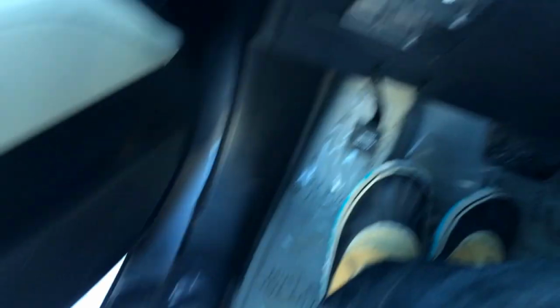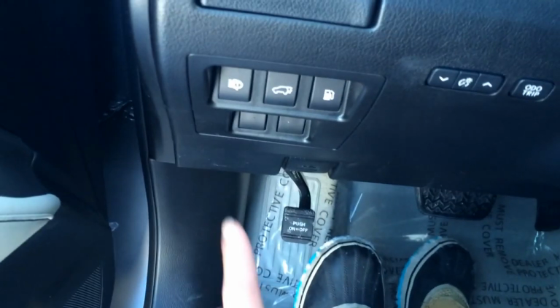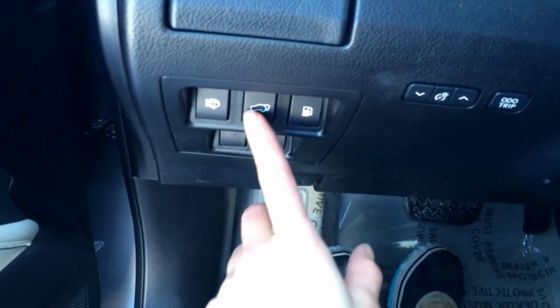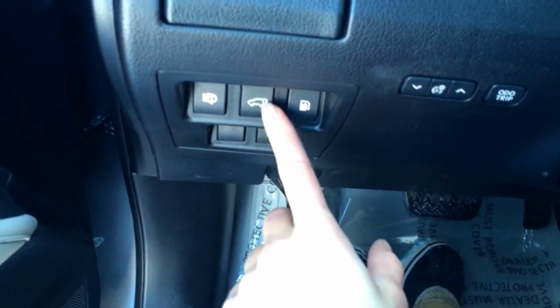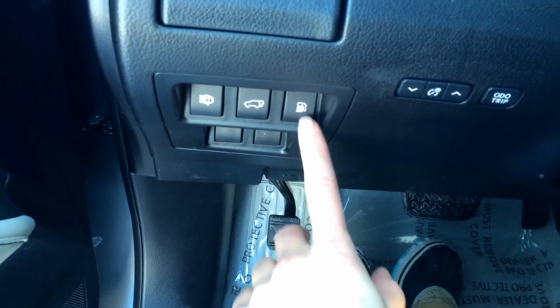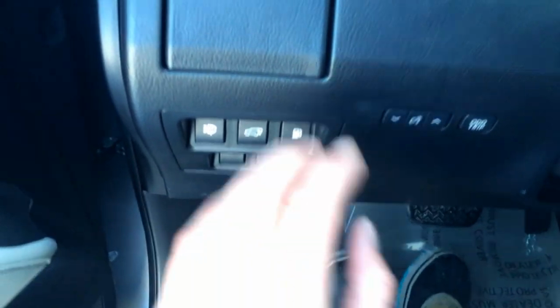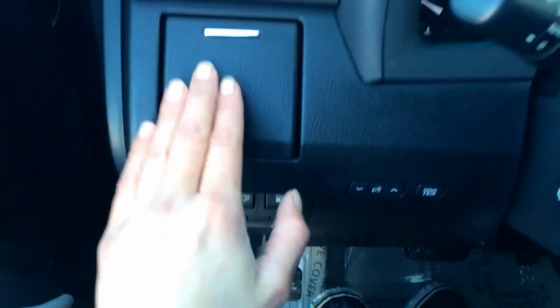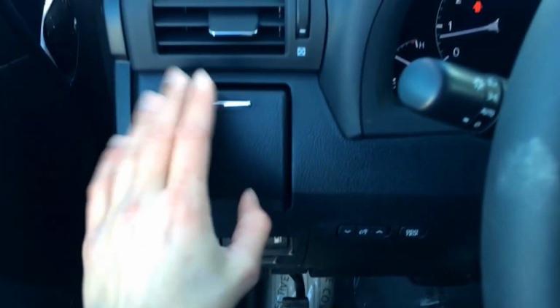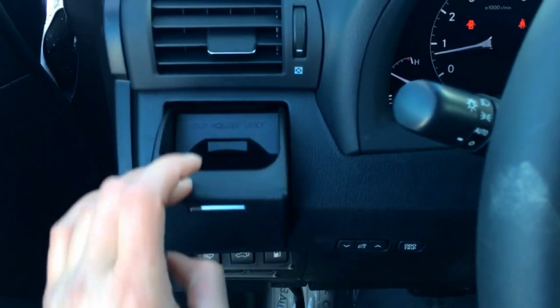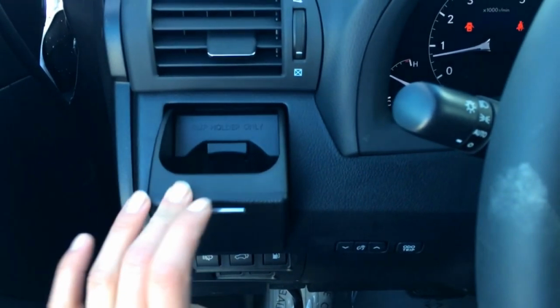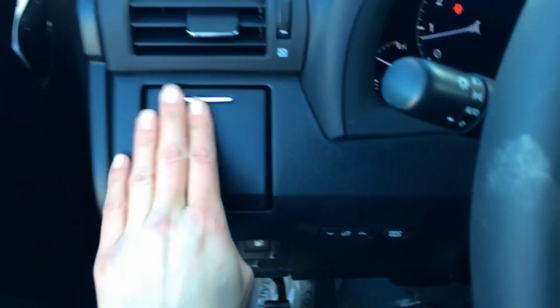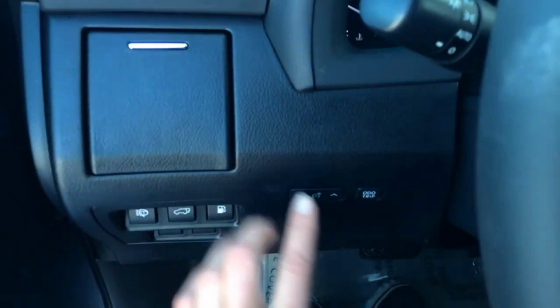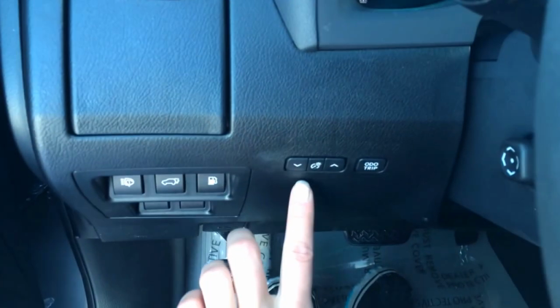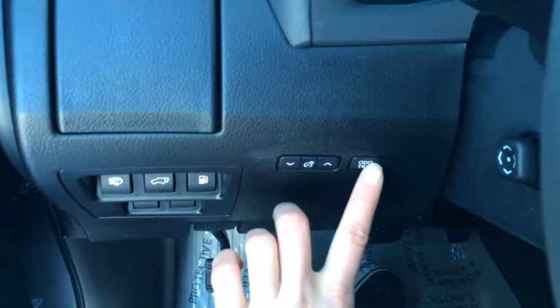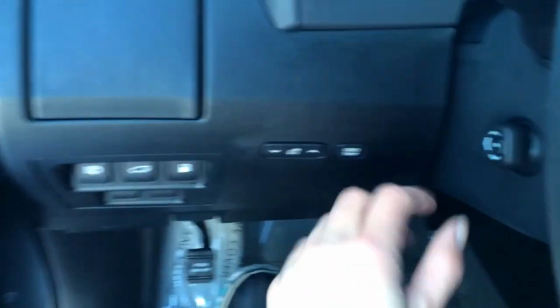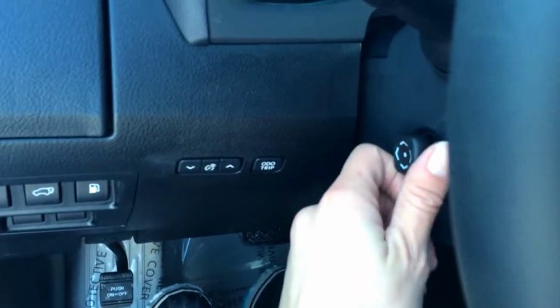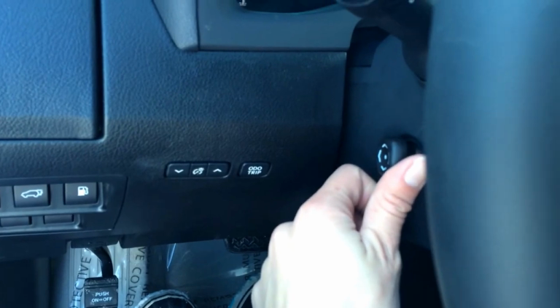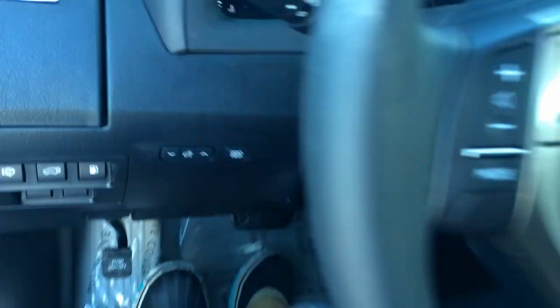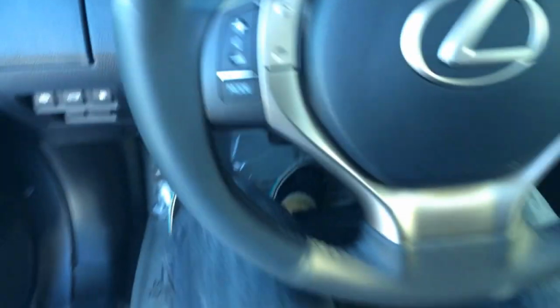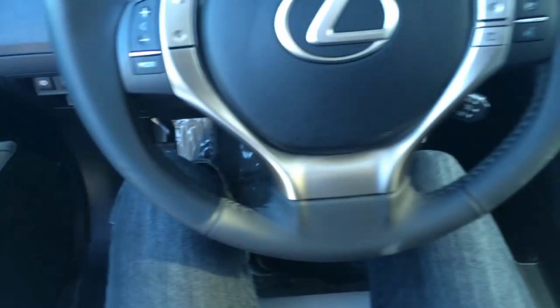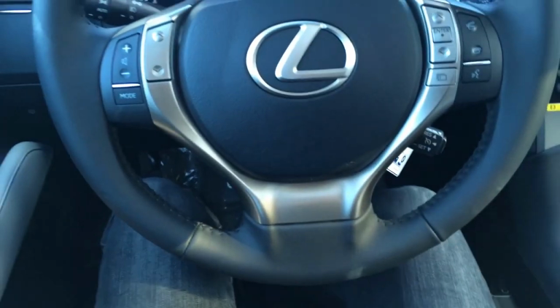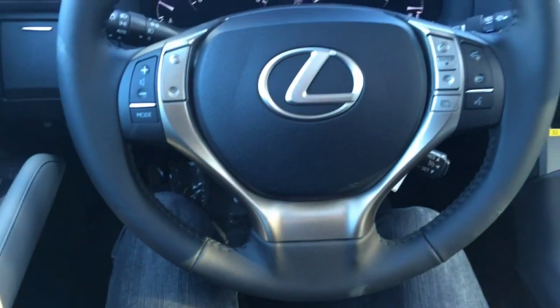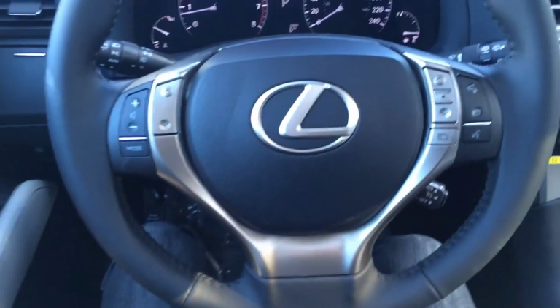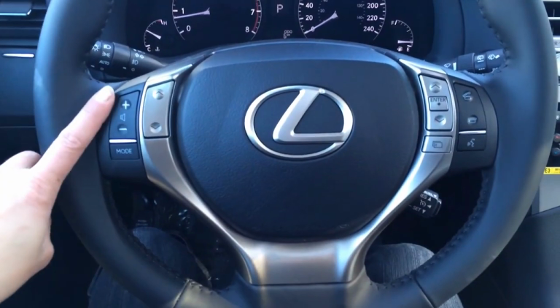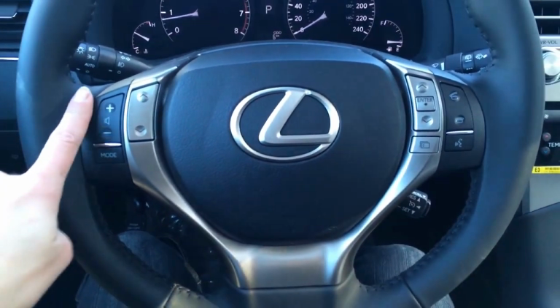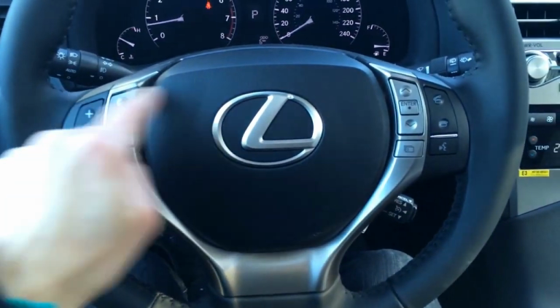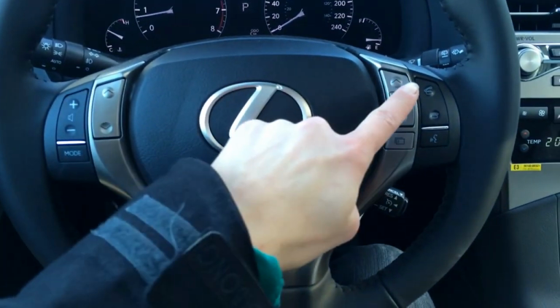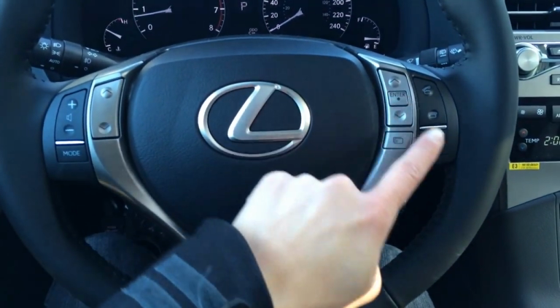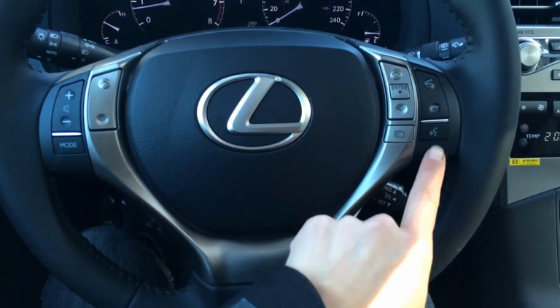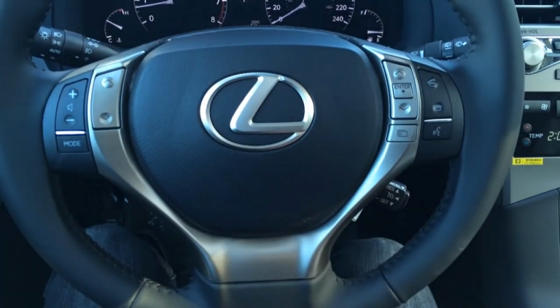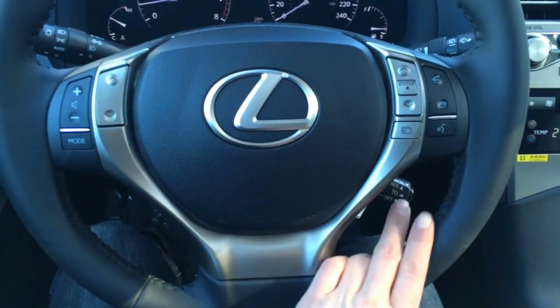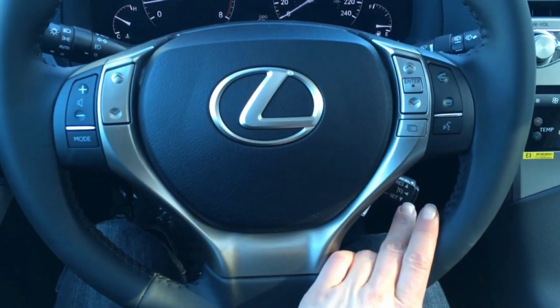You have your headlamp washers, trunk and gas cap release, cup holder for yourself, dashboard lighting, odometer trip. You have a power tilt and telescopic steering wheel, it's fully leather wrapped. You have your audio controls, hands-free communication, Bluetooth, cruise control.